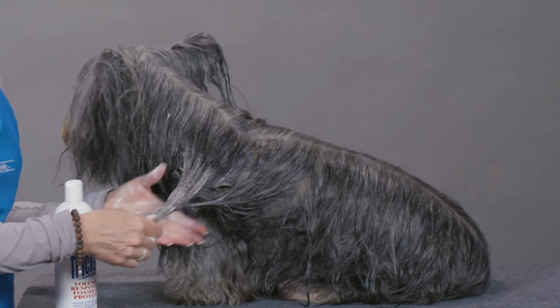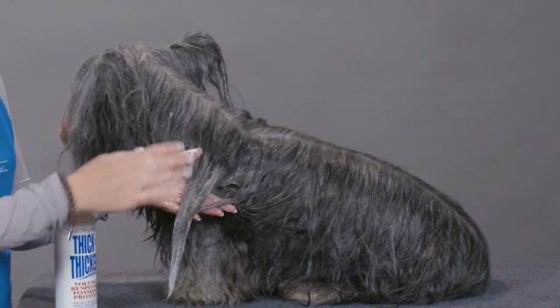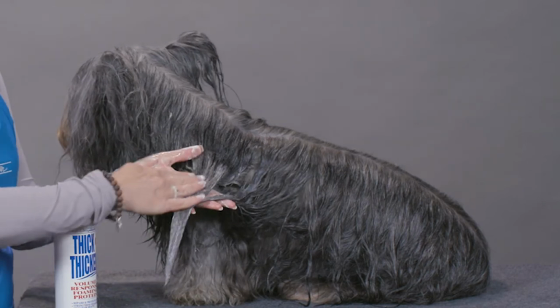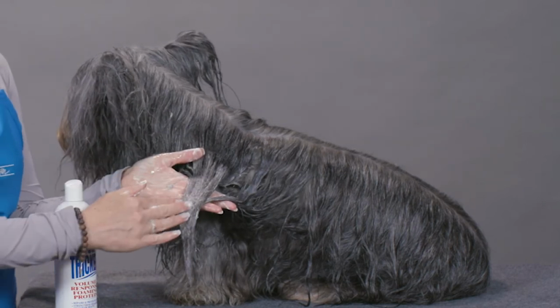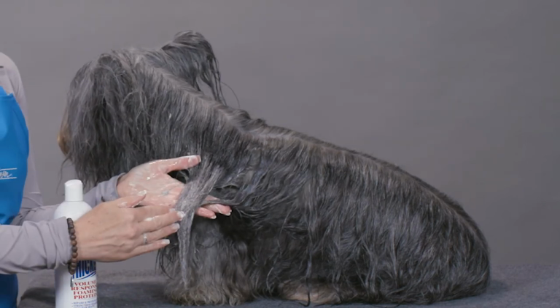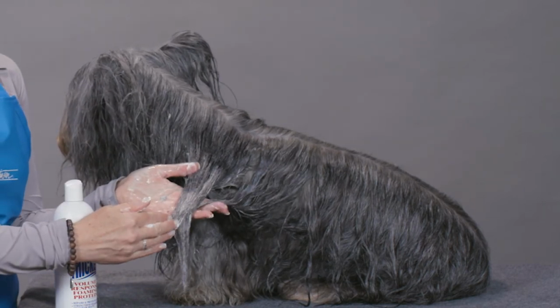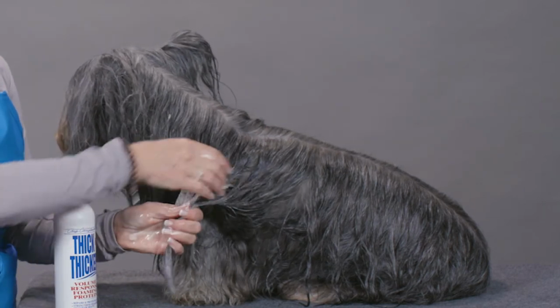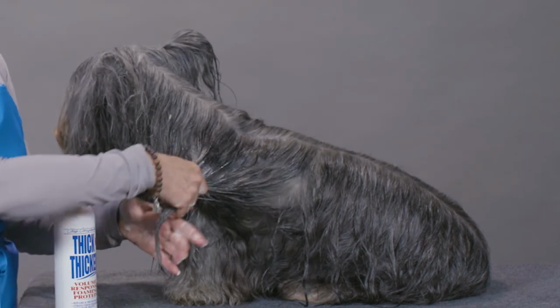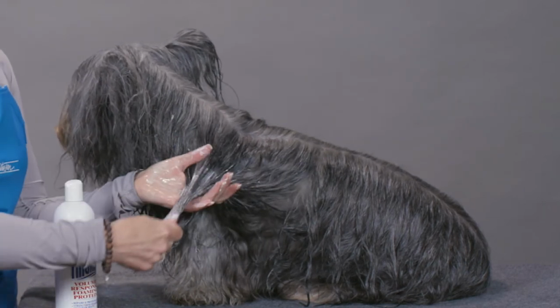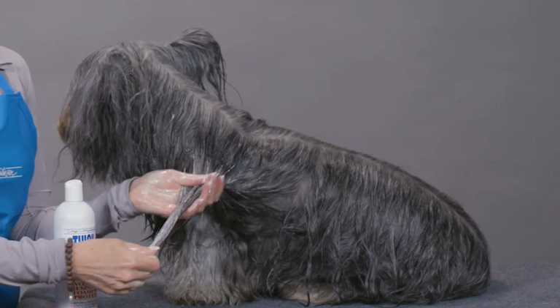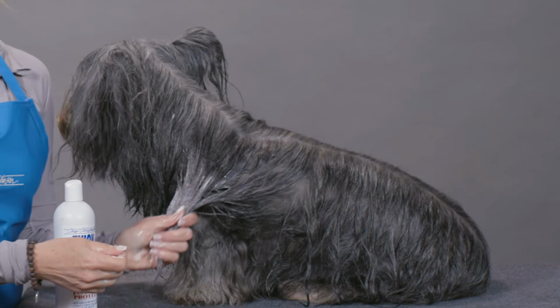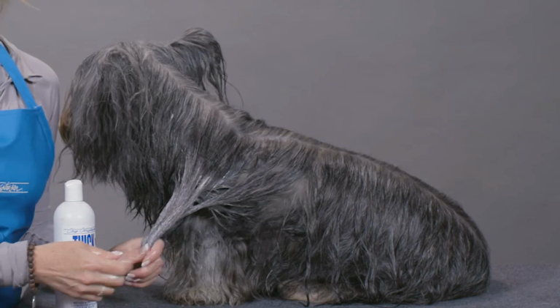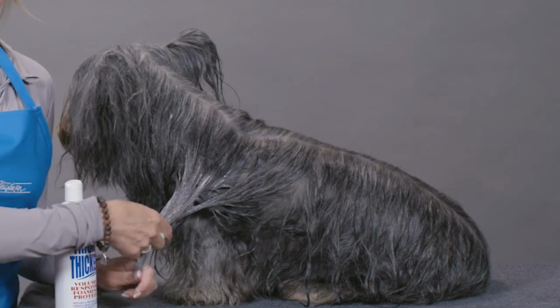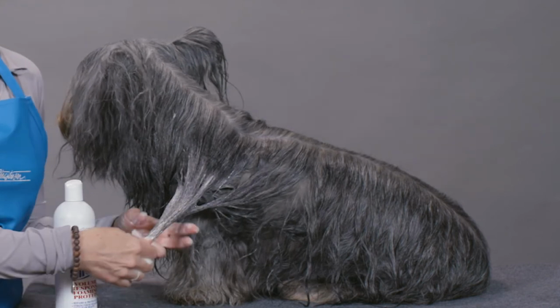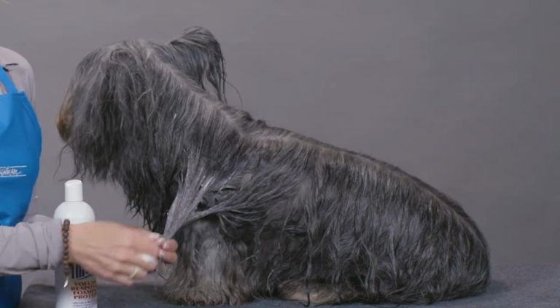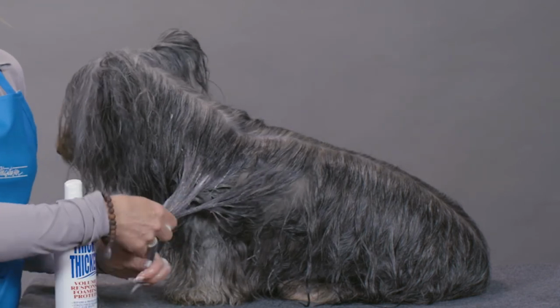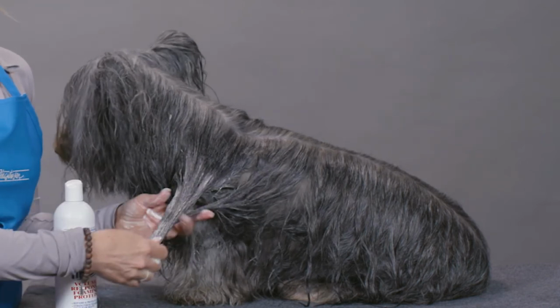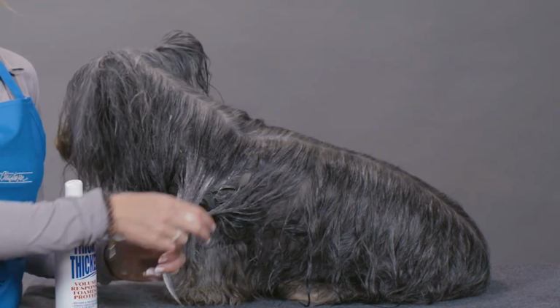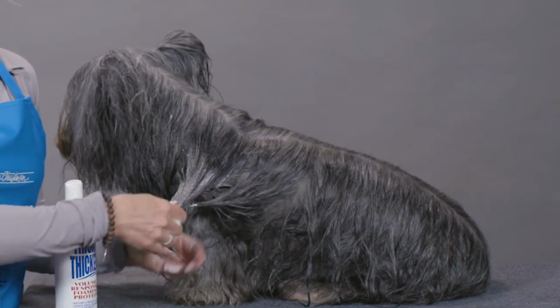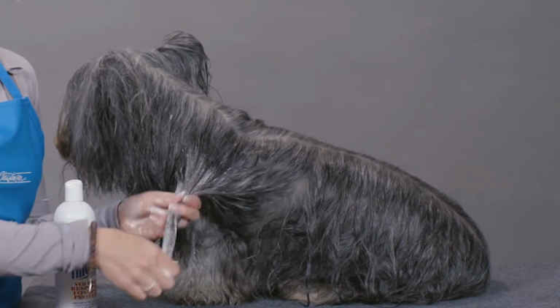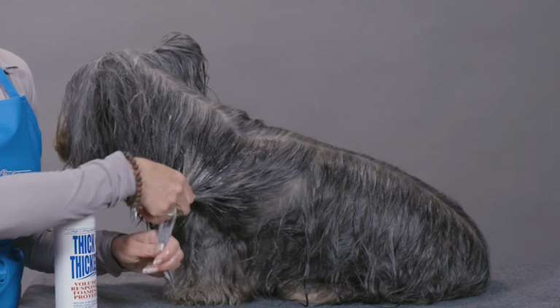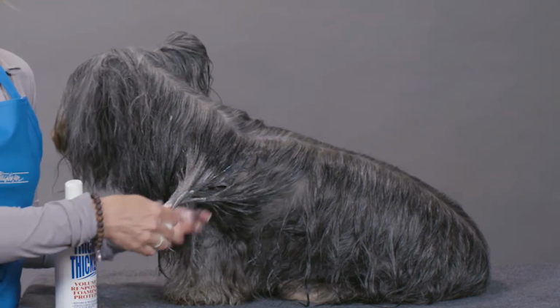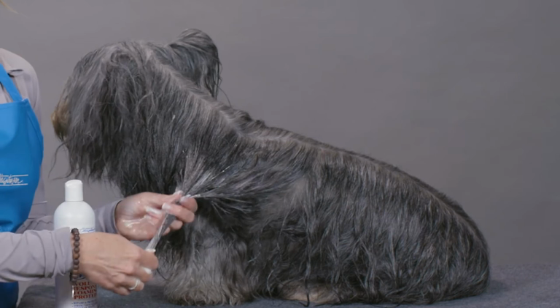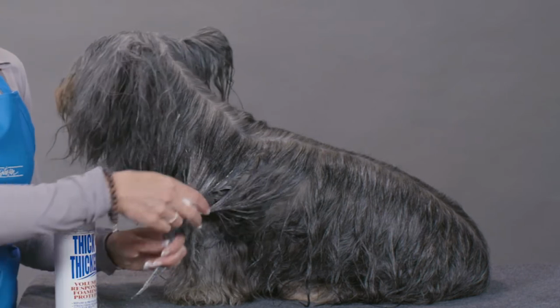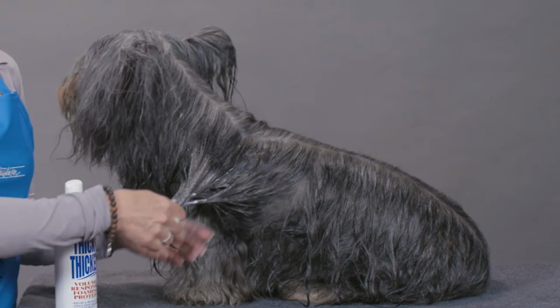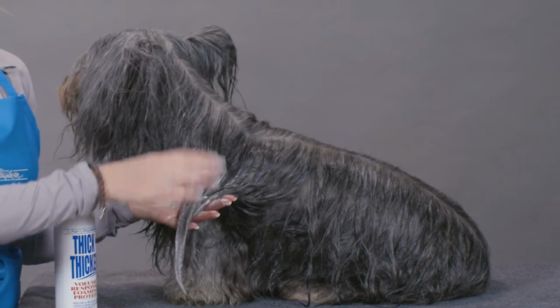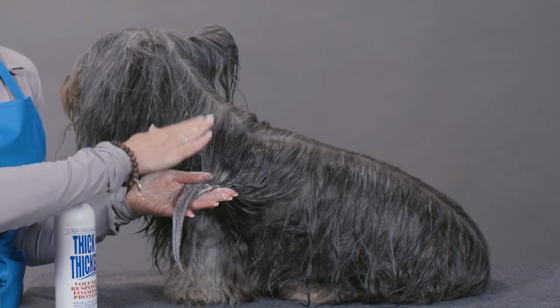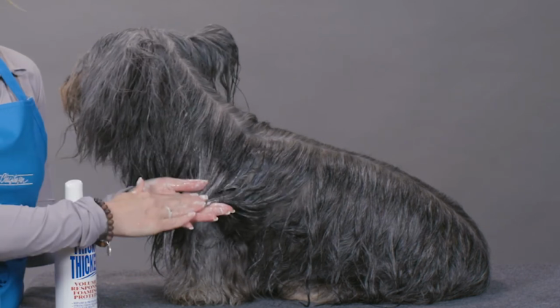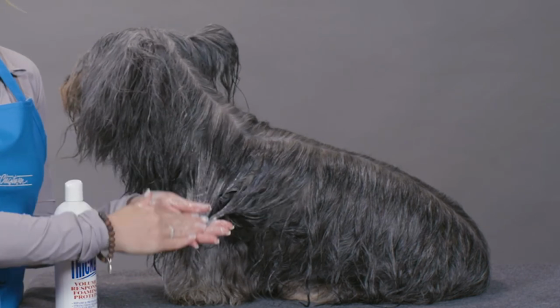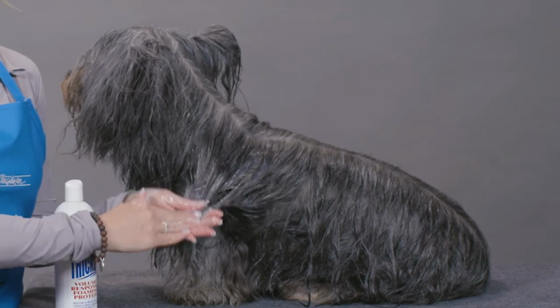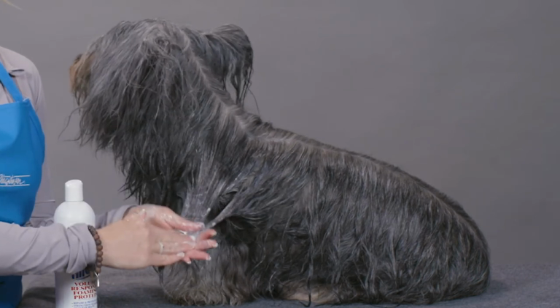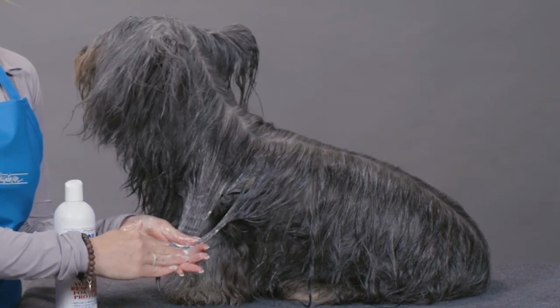Once you see the foam is on your dog's hair shaft, you're going to leave it in there for at least 10 minutes. If you can manage to leave this on your dog for 15 minutes, I think you're going to get the maximum benefit from this product.